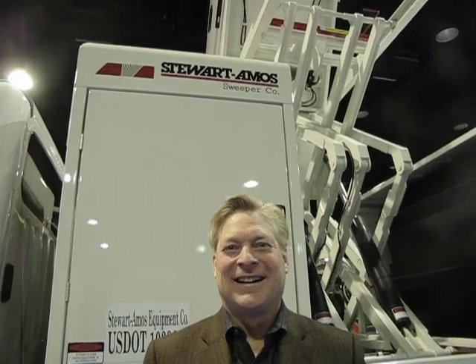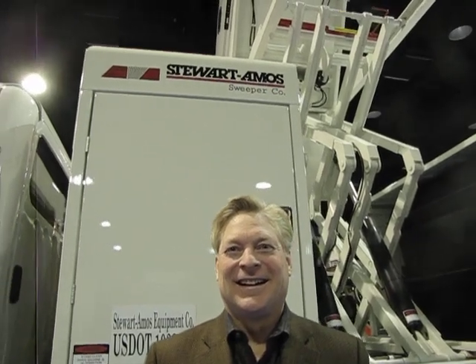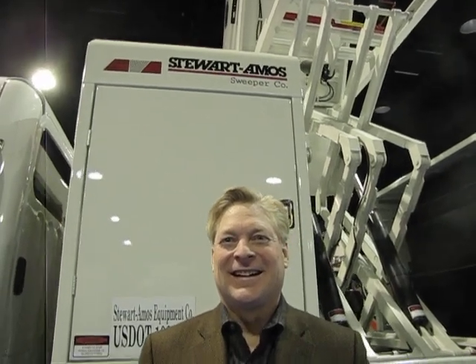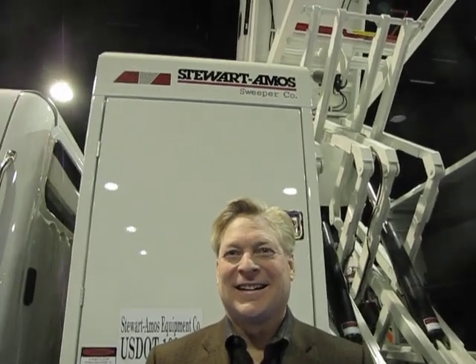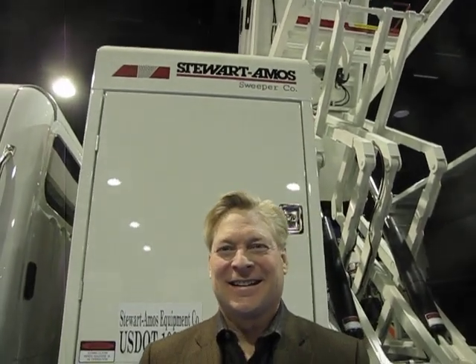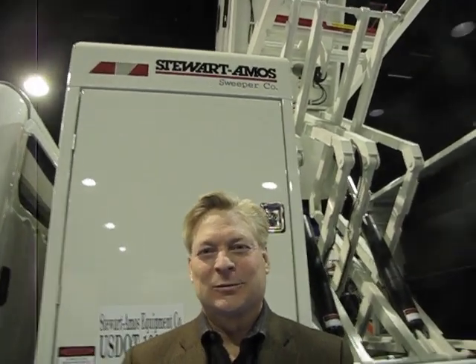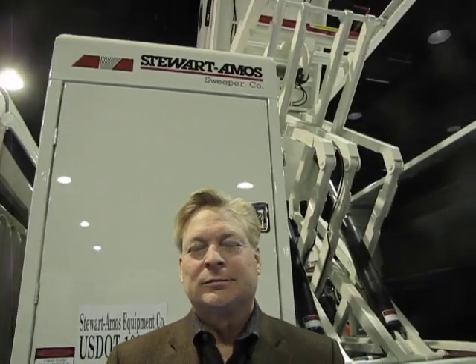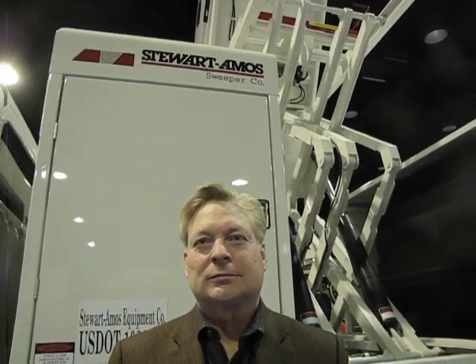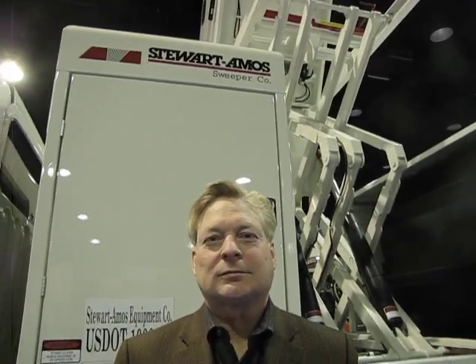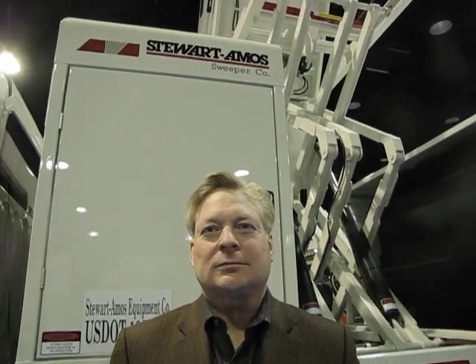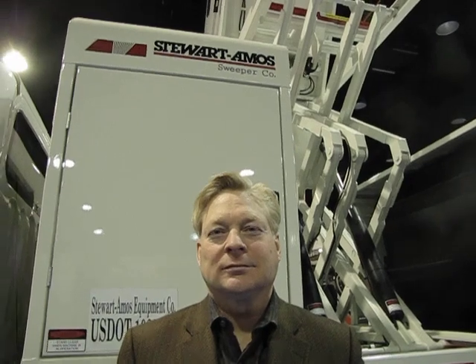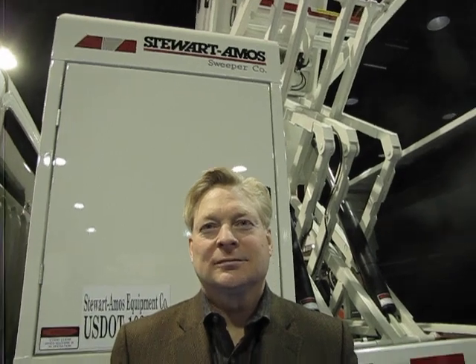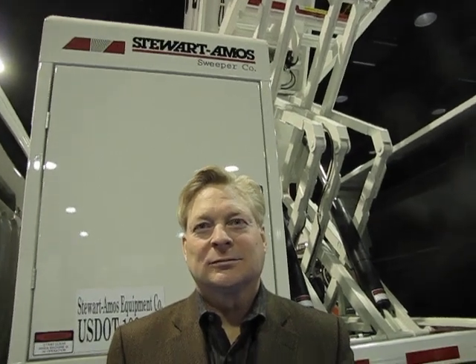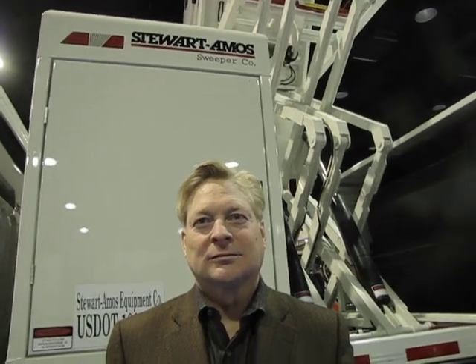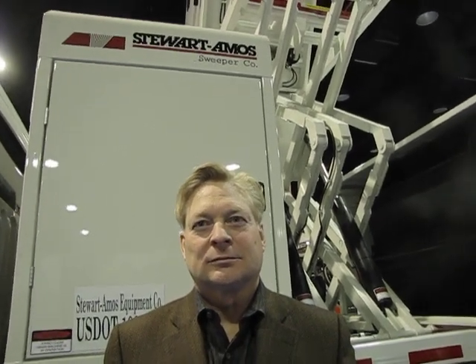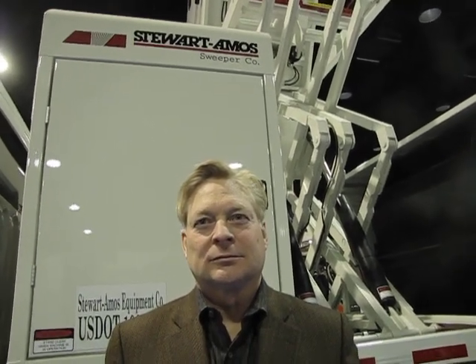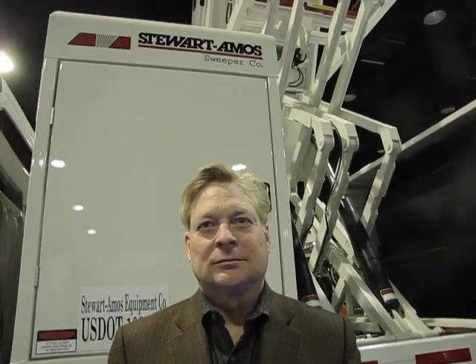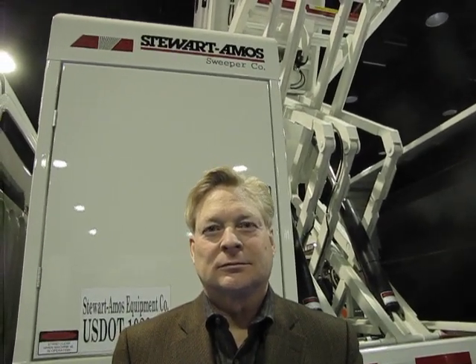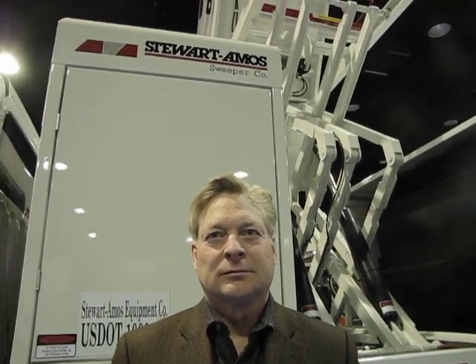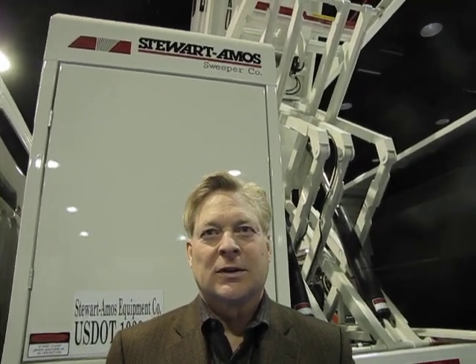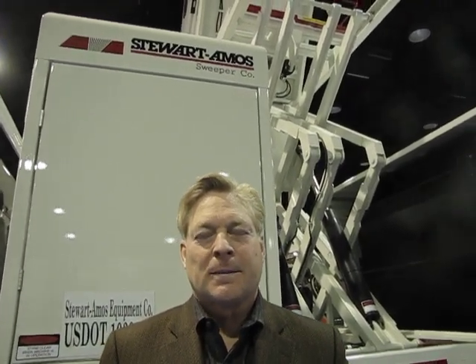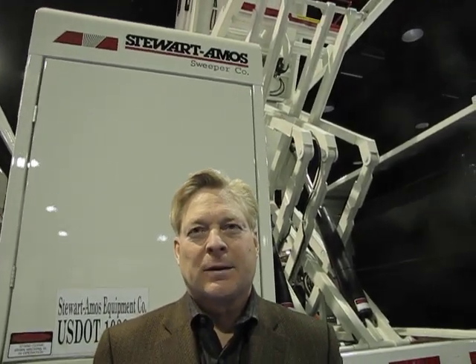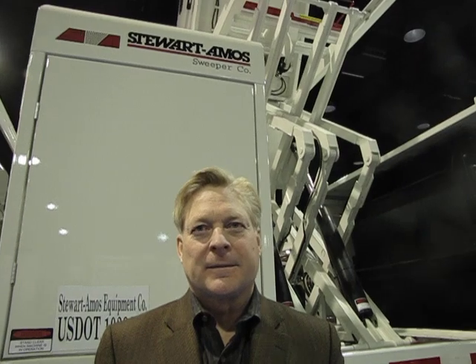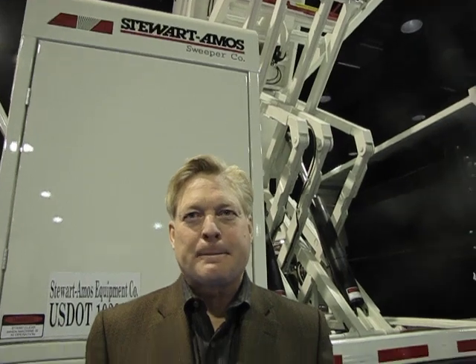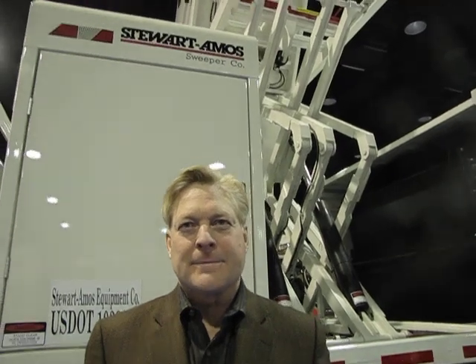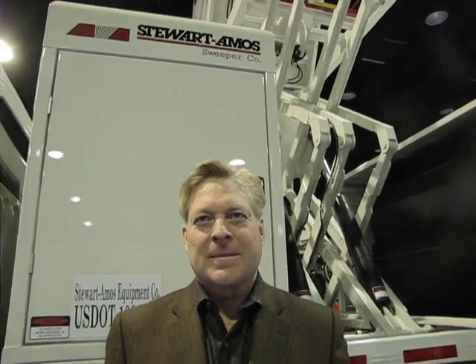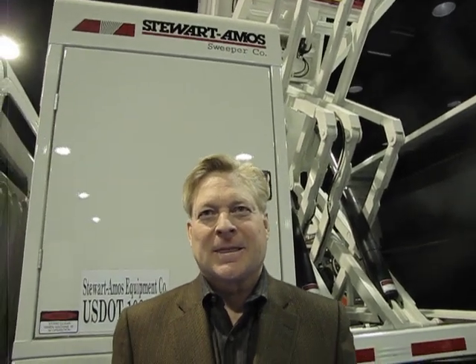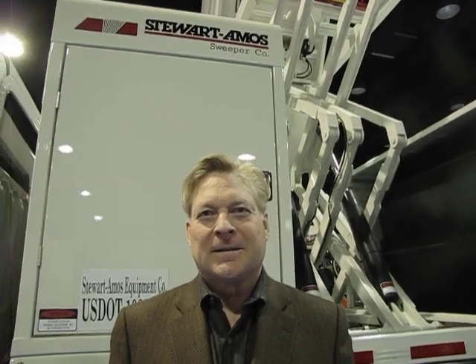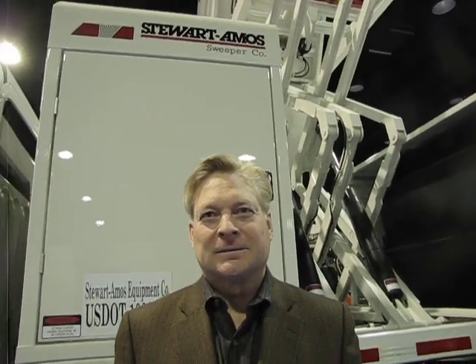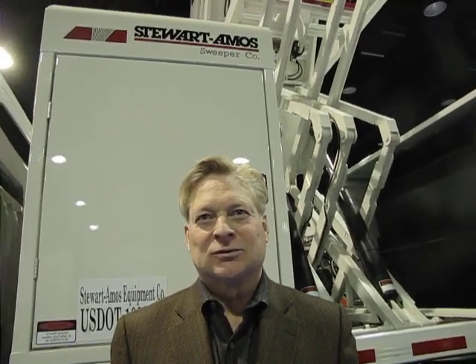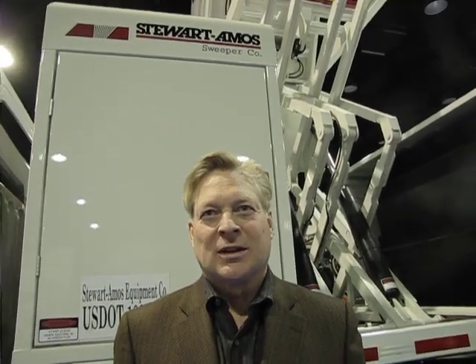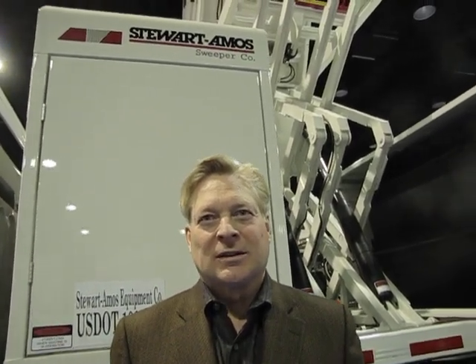This is Ranger Kidwell Ross, Editor at World Sweeper, and we're at NPE 2011 with Frank Chulick. Frank is the President of Stuart Amos Sweeper Company, and he's going to talk to us about his Starfire Series Broom Sweeper.